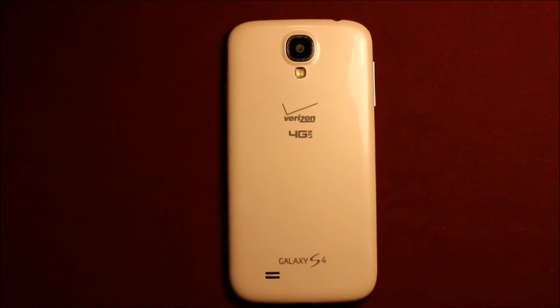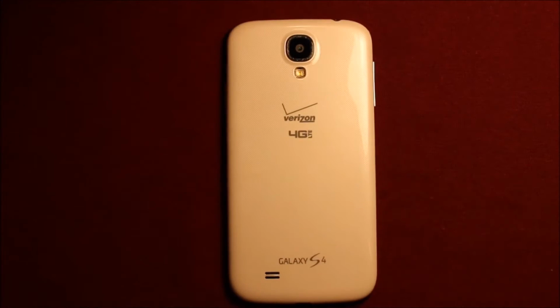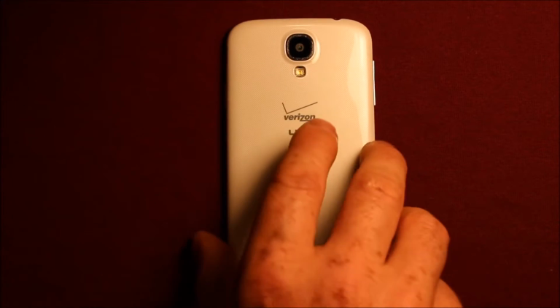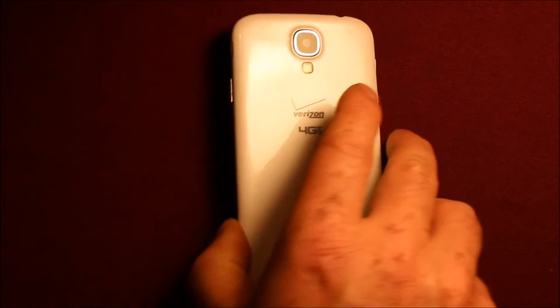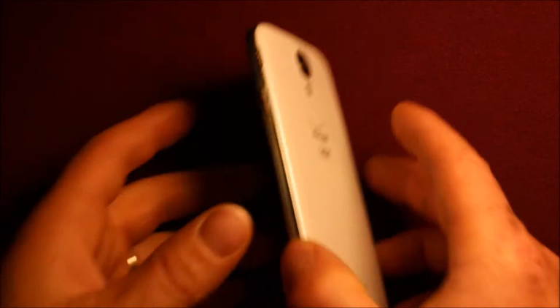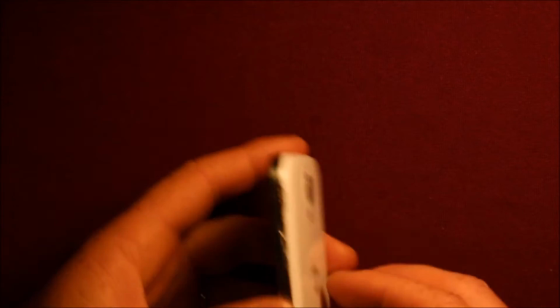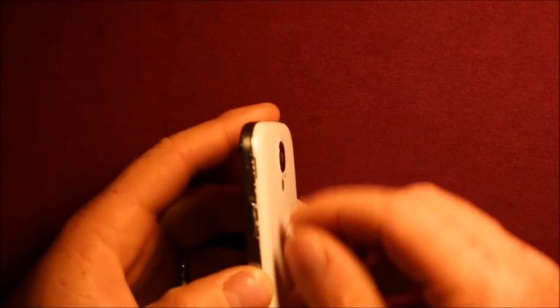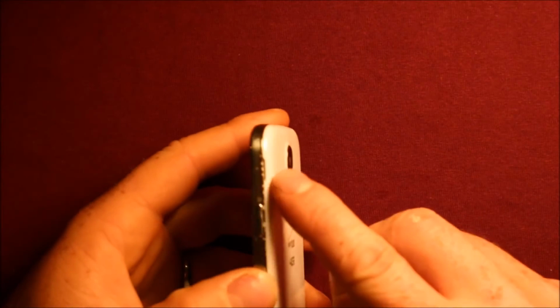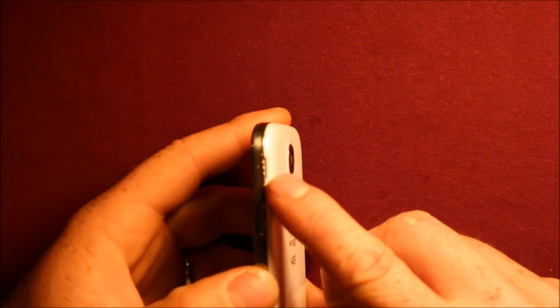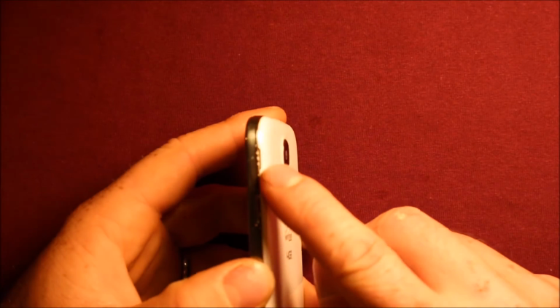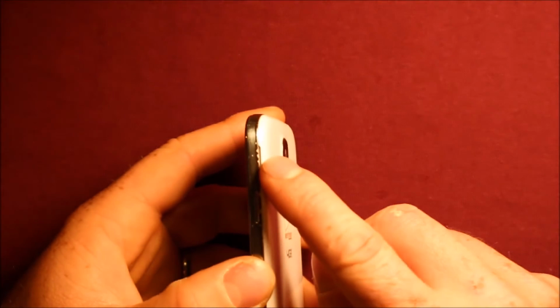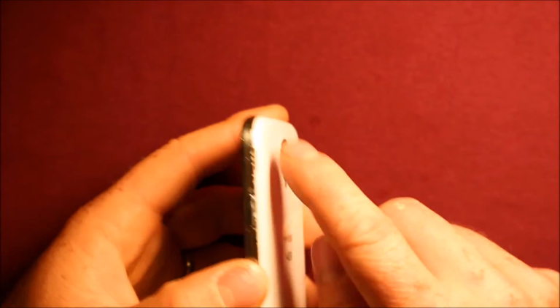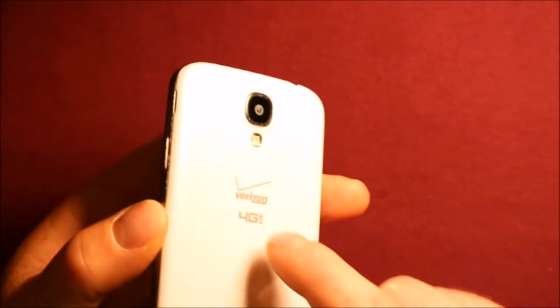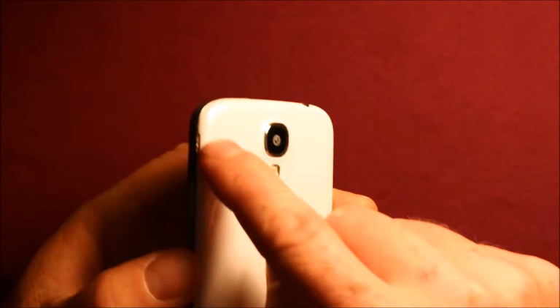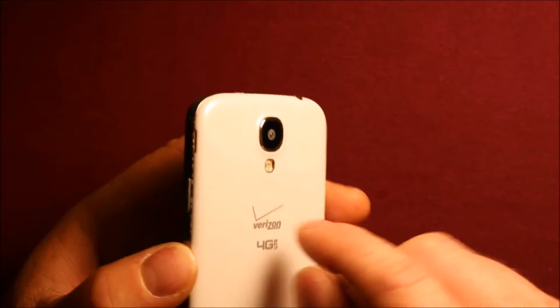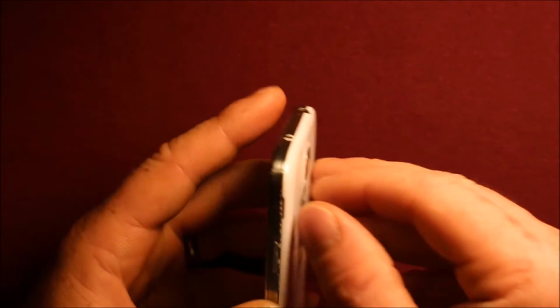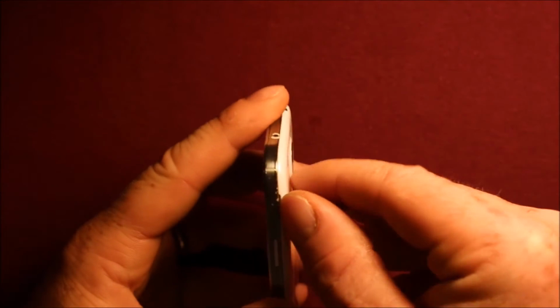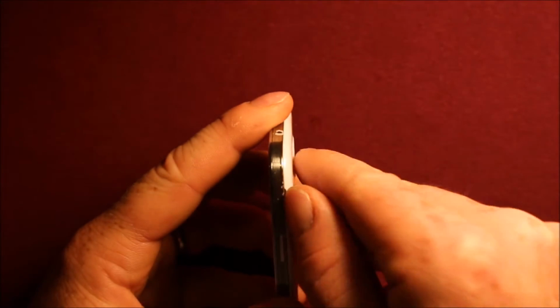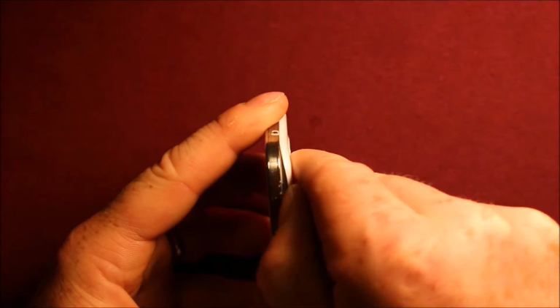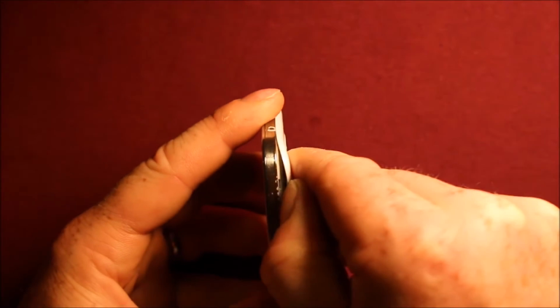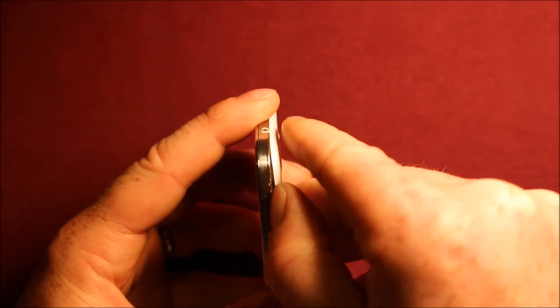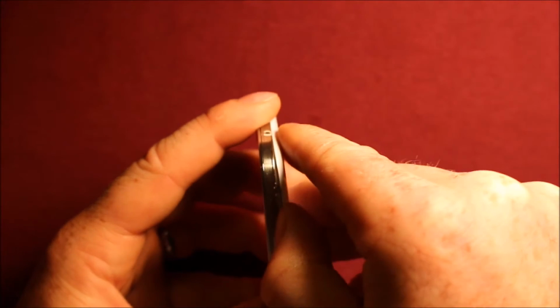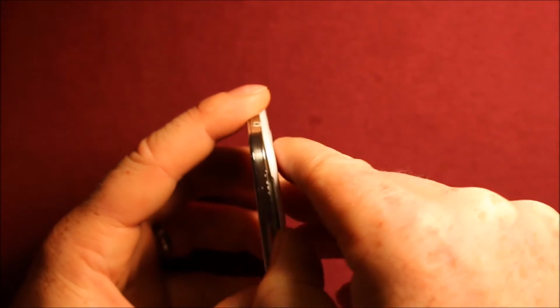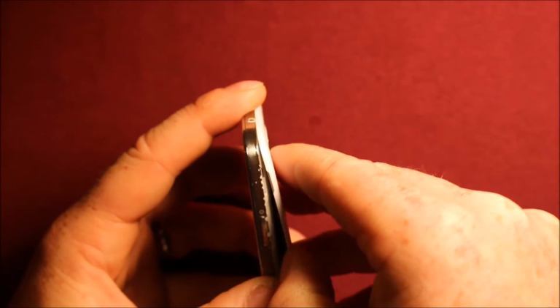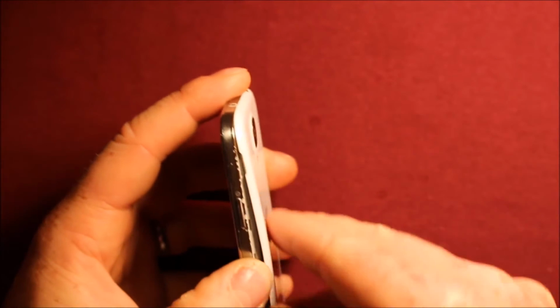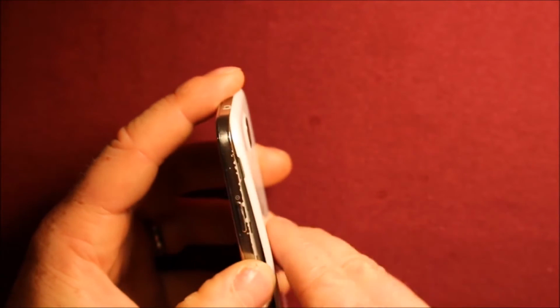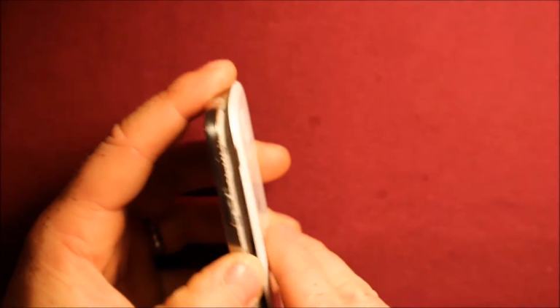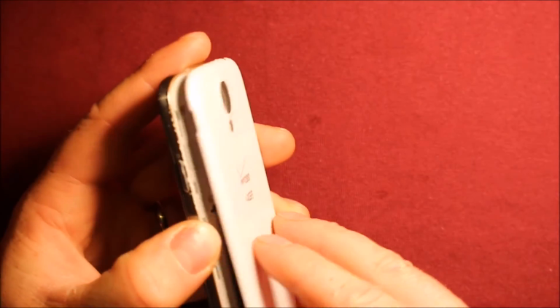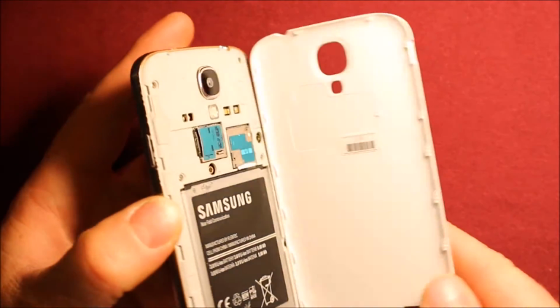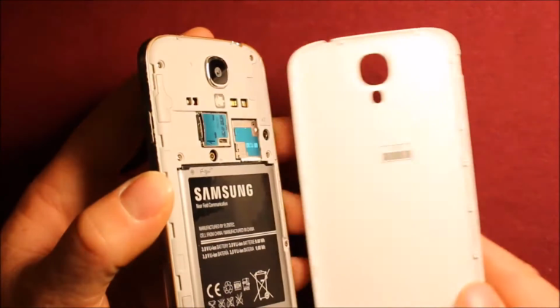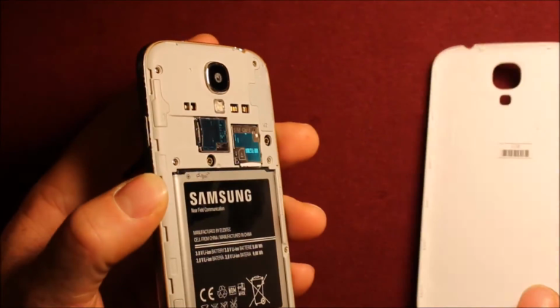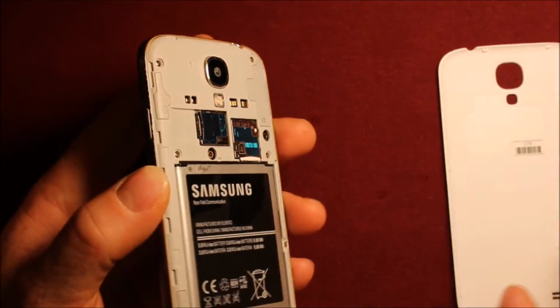To remove the back cover, there's a little slot right here in the top left corner. Just put your fingernail — your thumbnail — in there and pull the back cover right off.